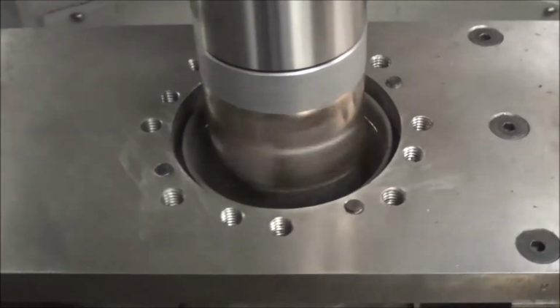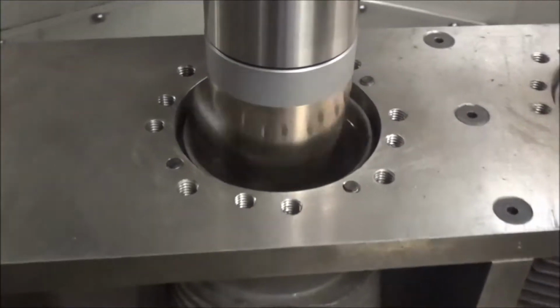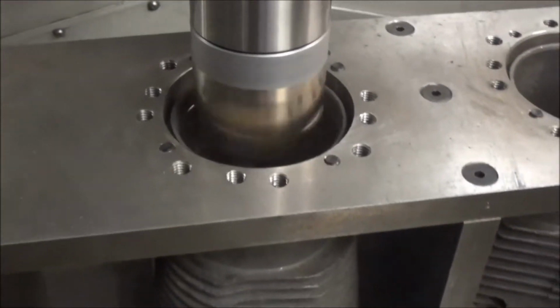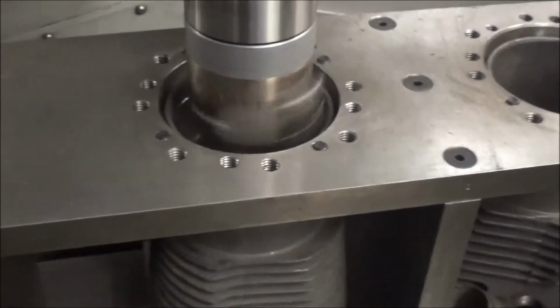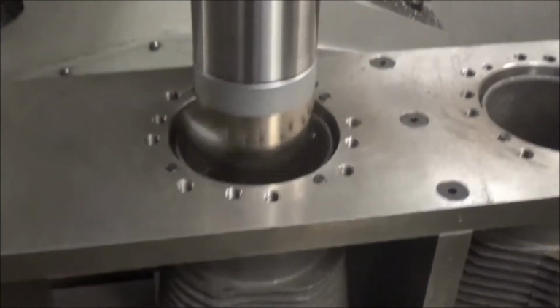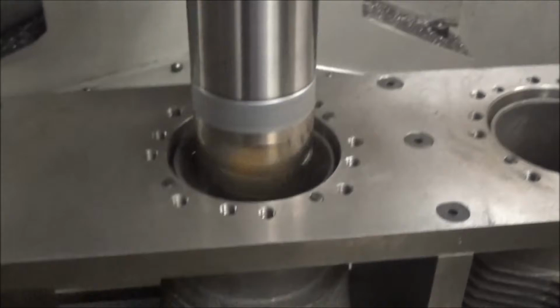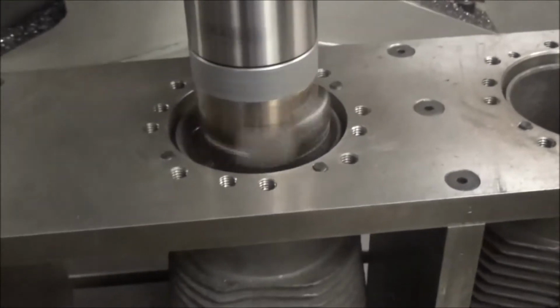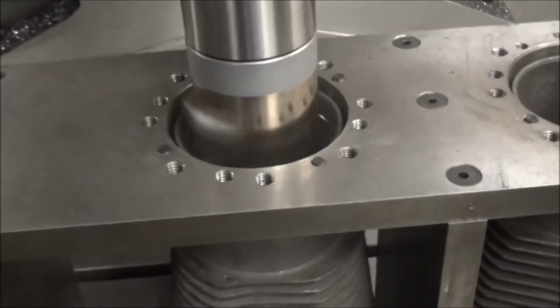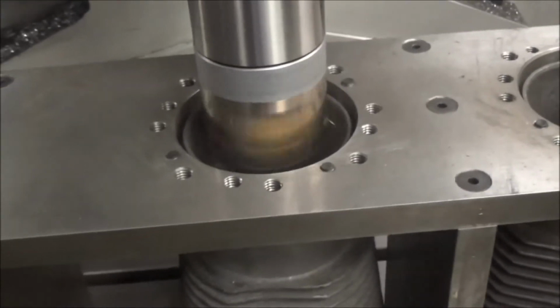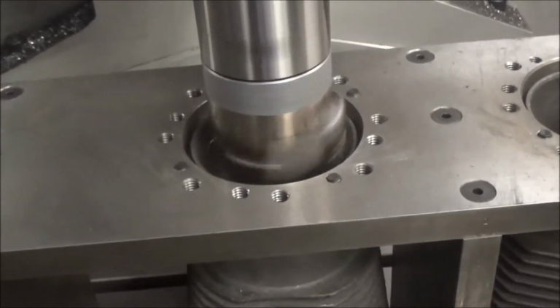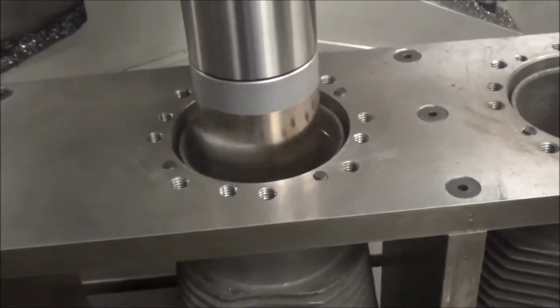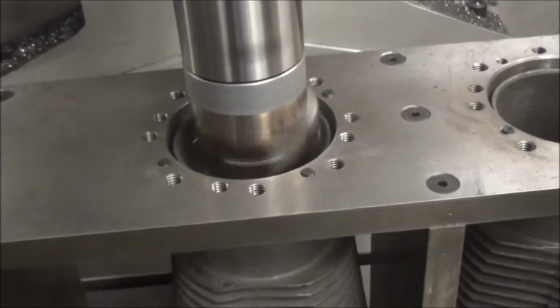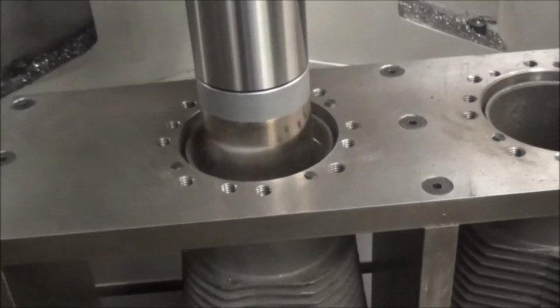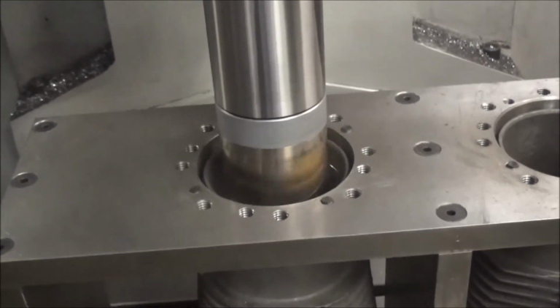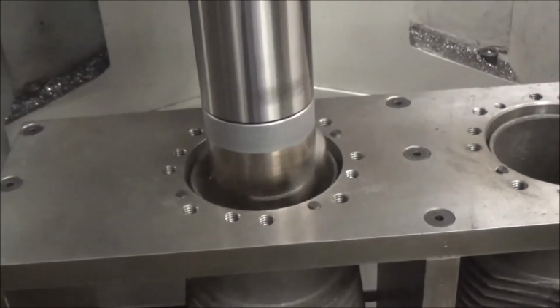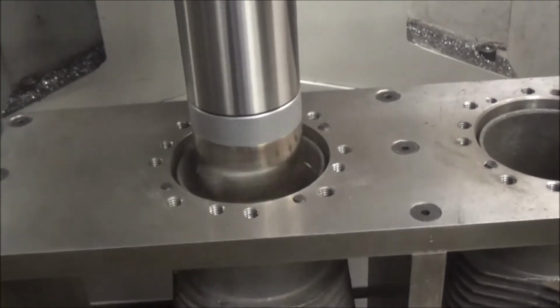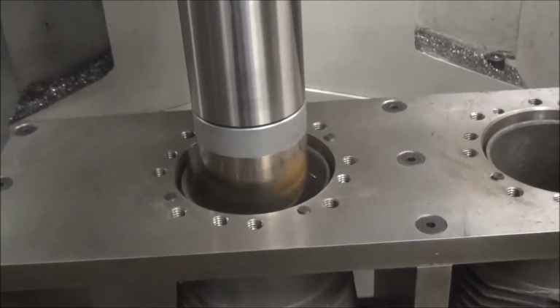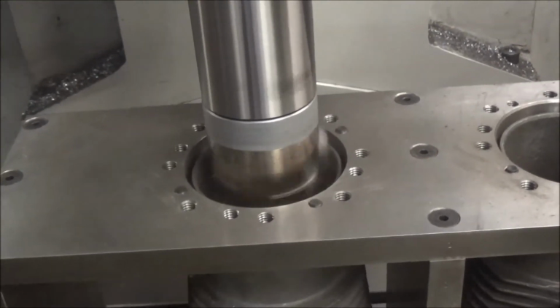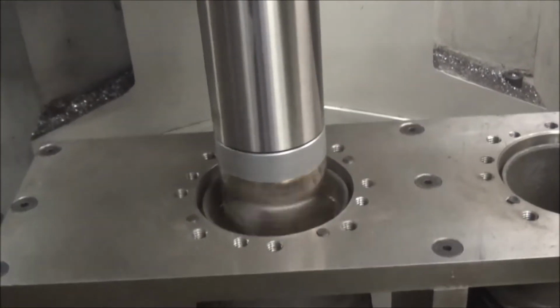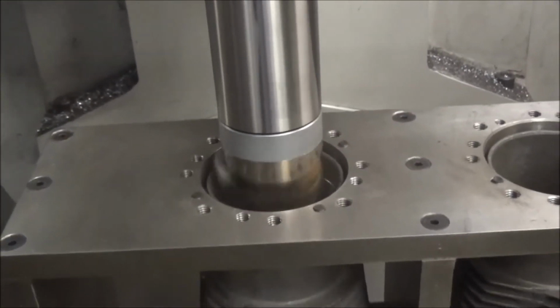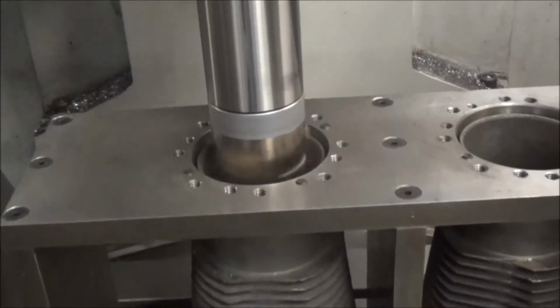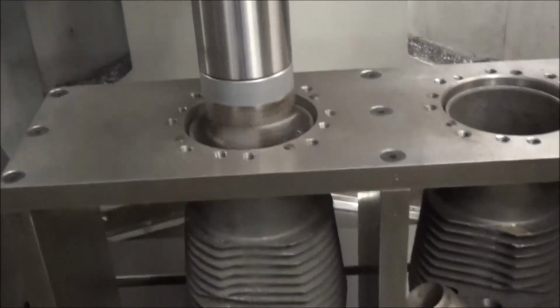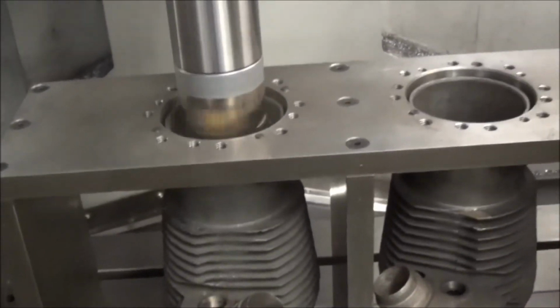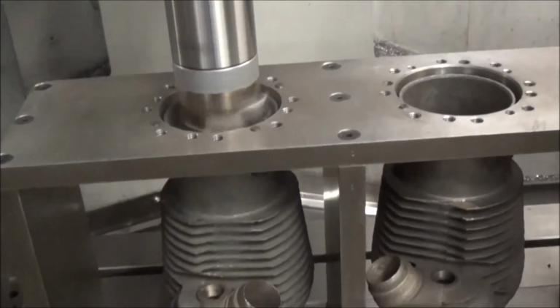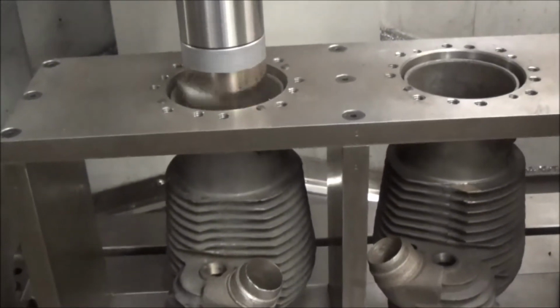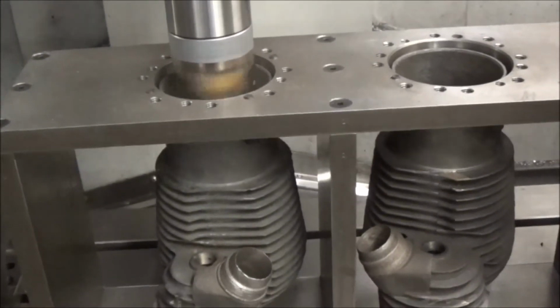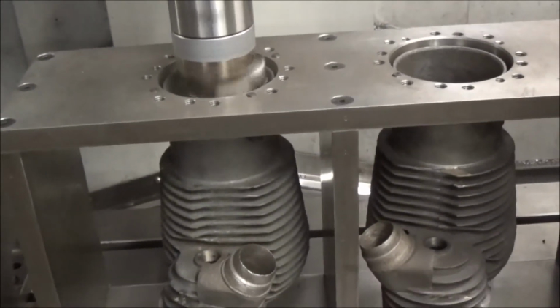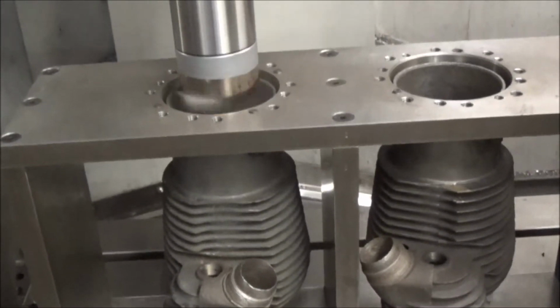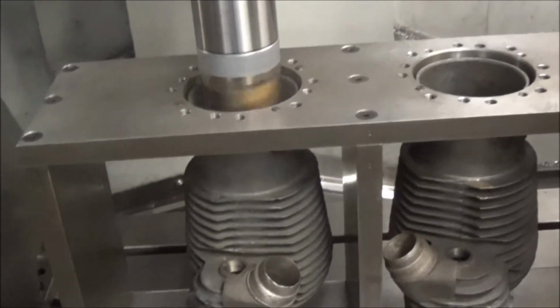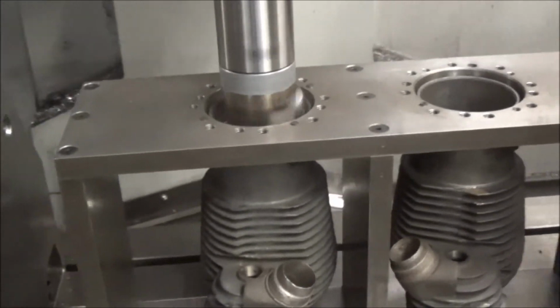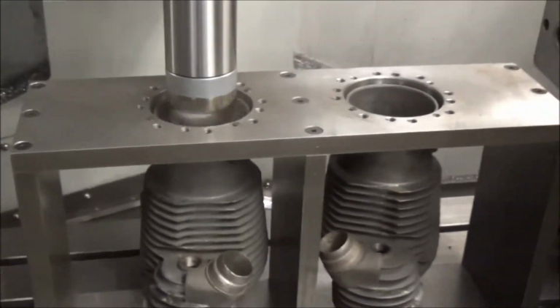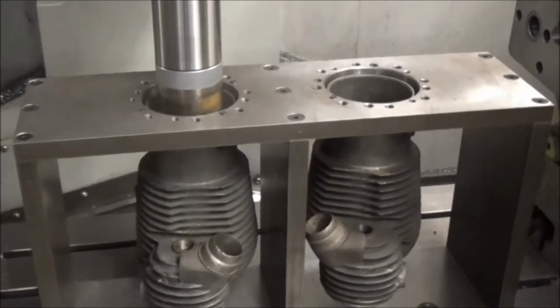So this is the boring process. I've got to take about 100 thou out of the cylinder, which is what the sleeve will be. When I finish this, I will next show you how to install the sleeve.